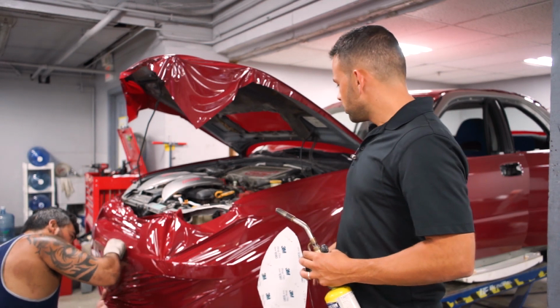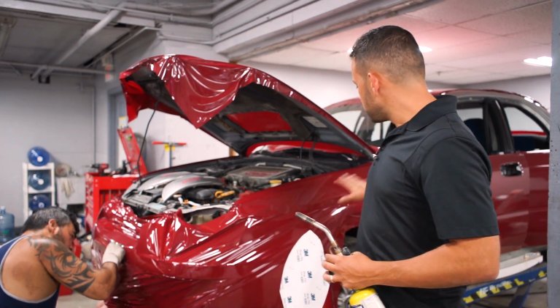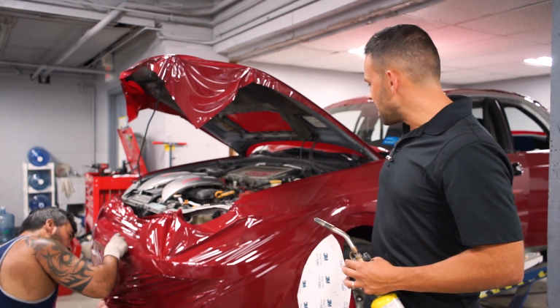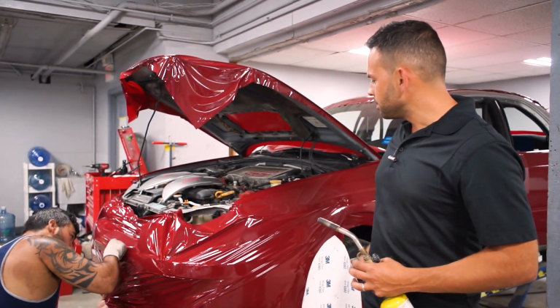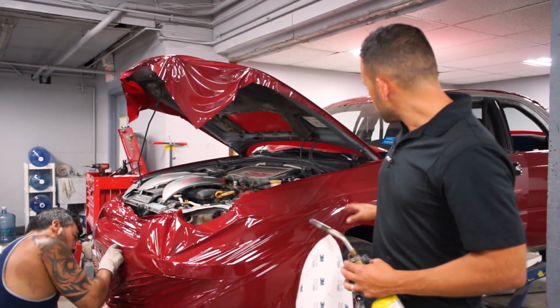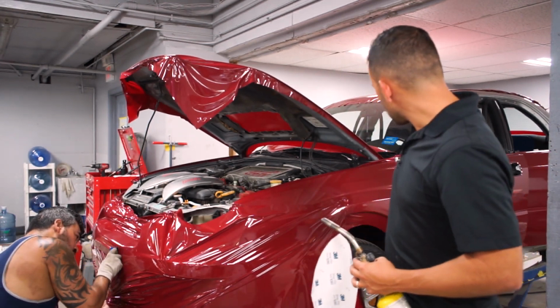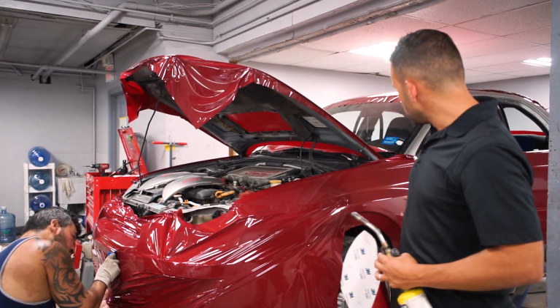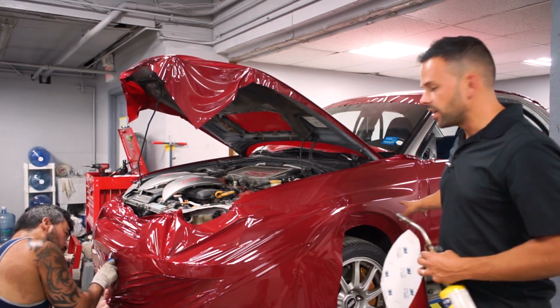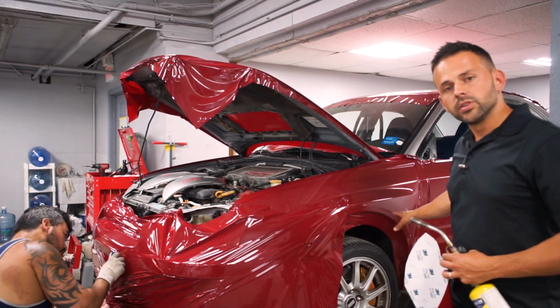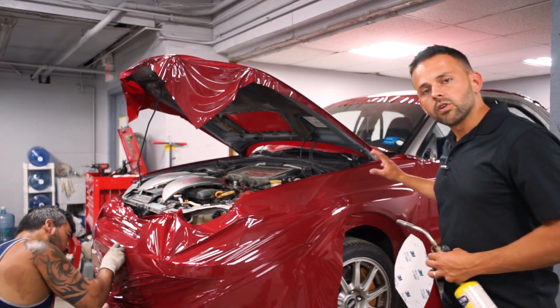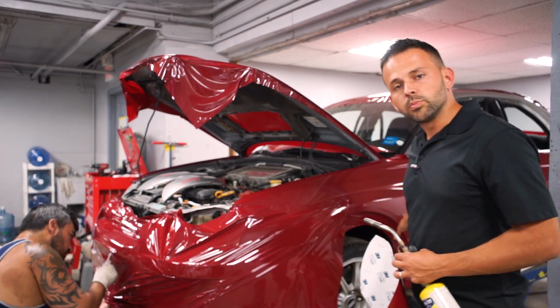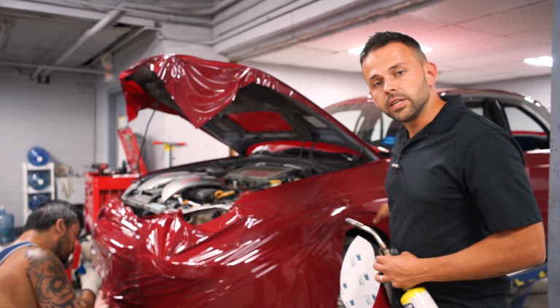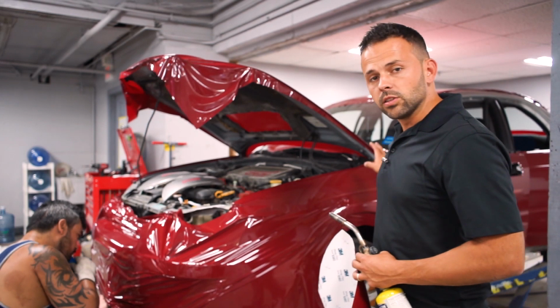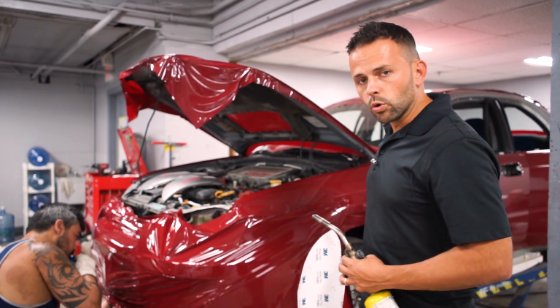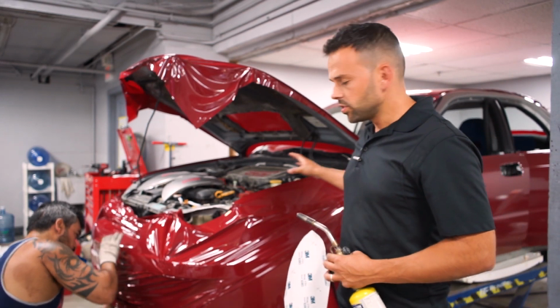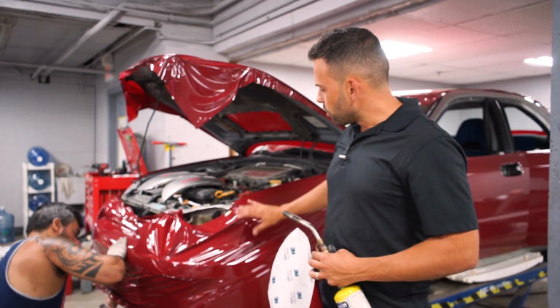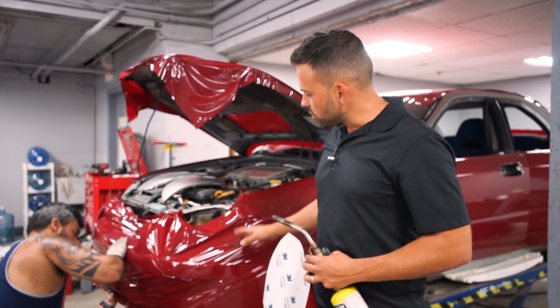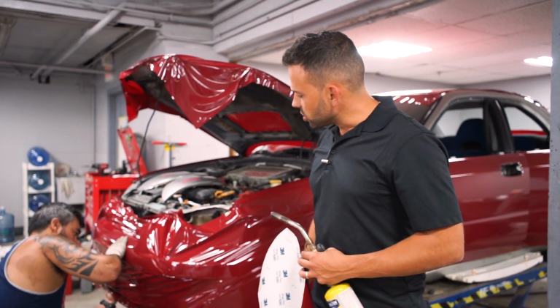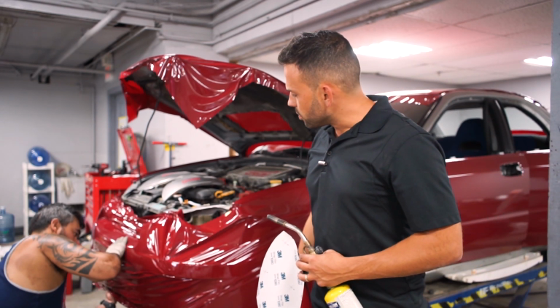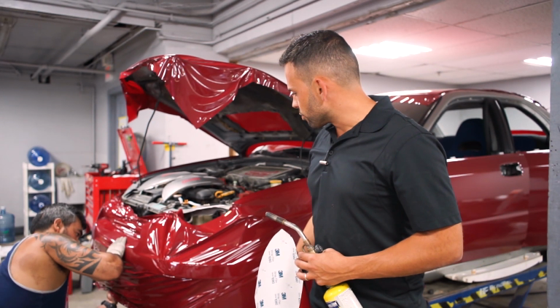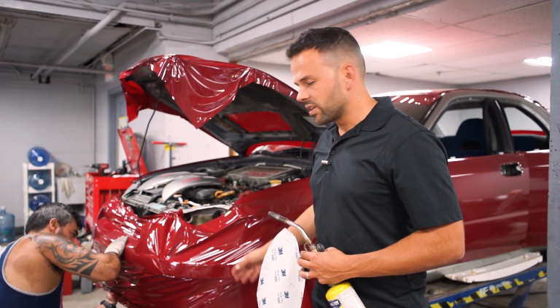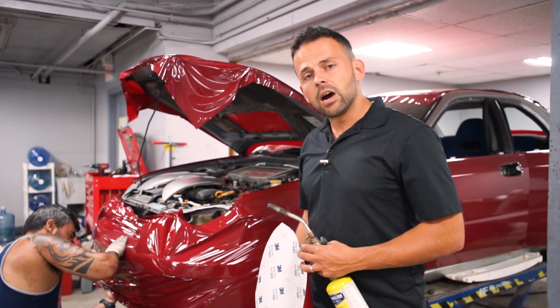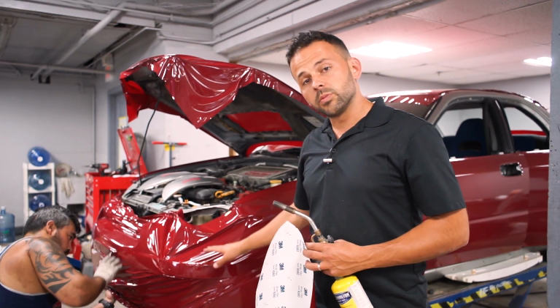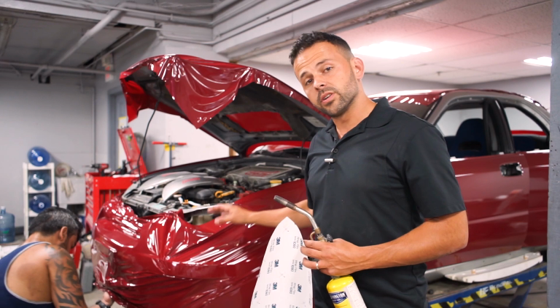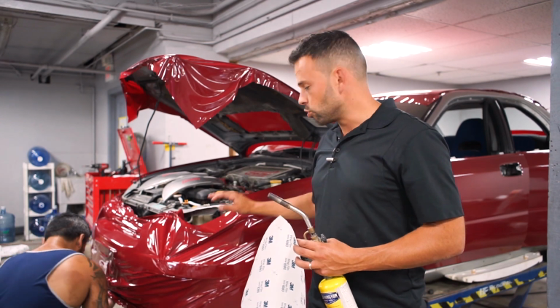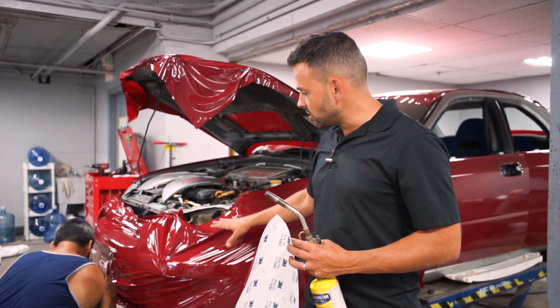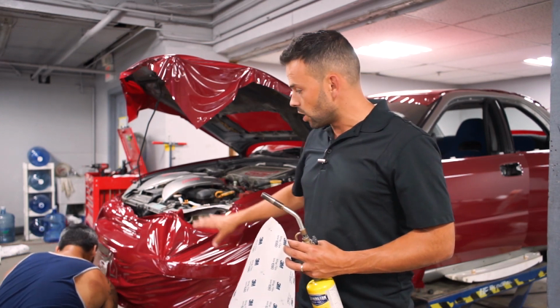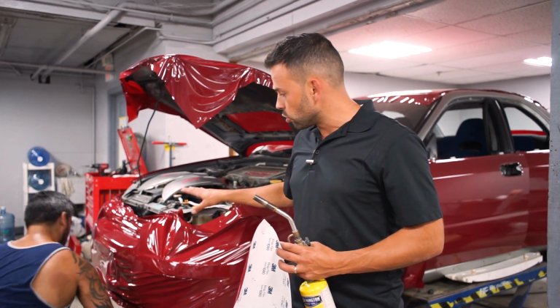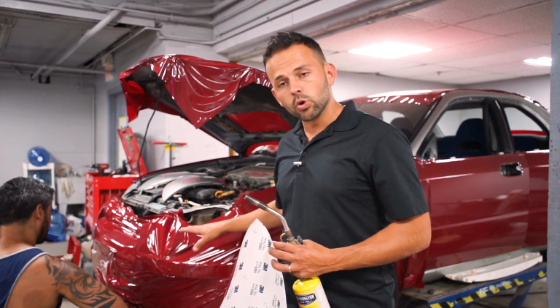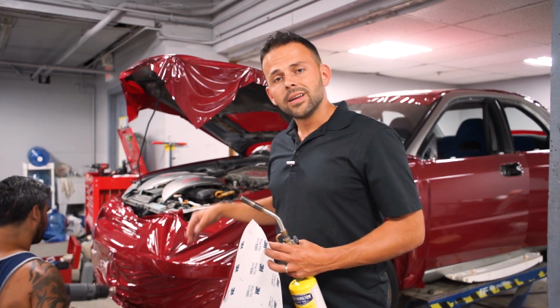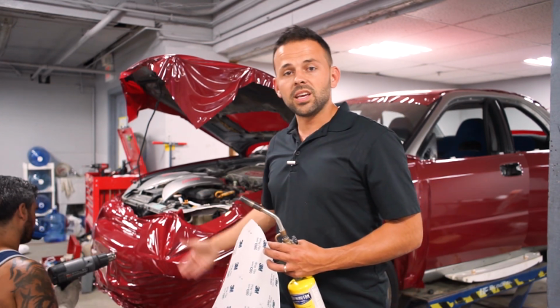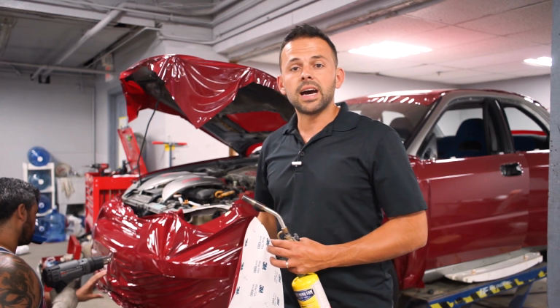You can see behind me we've already completed the fender, we've already completed the doors, and we're almost finished up with the bumper. We'll probably have another hour with the bumper because there are so many details on this contour that it takes time.